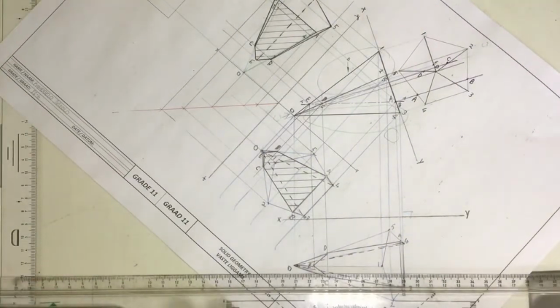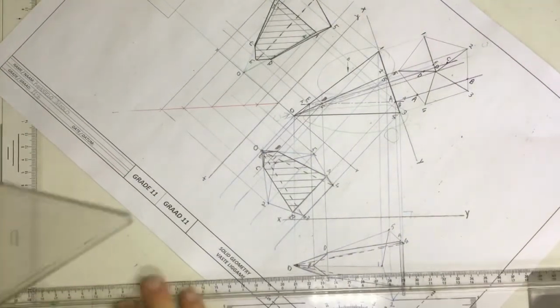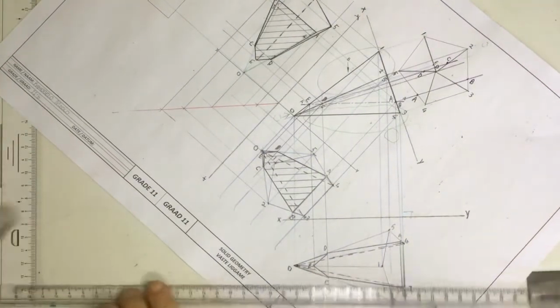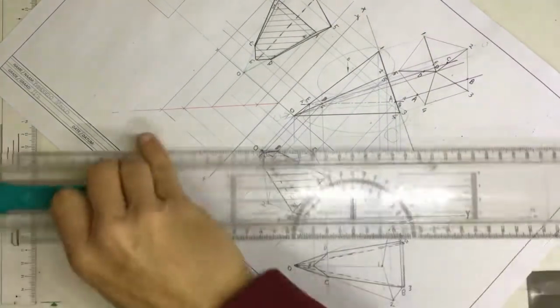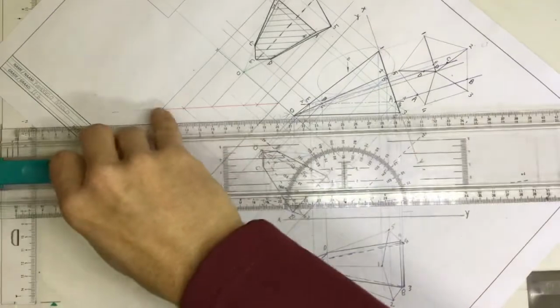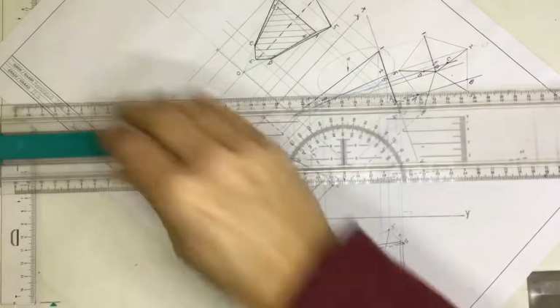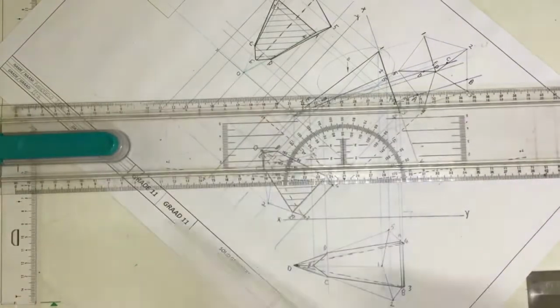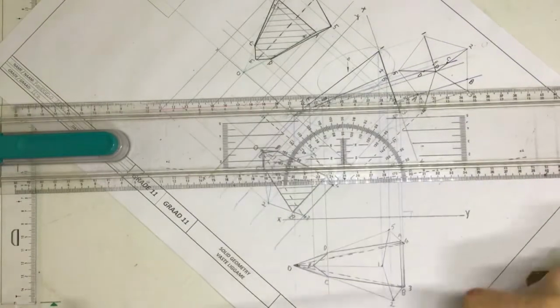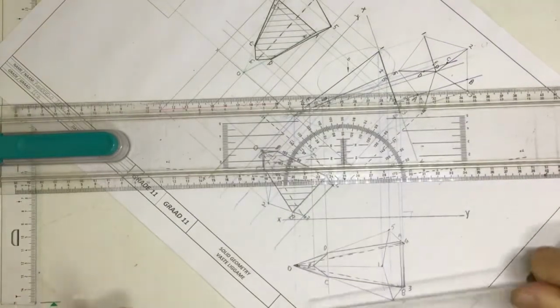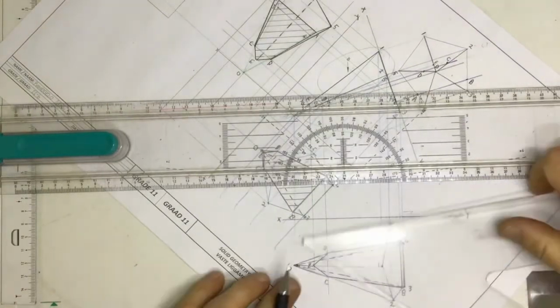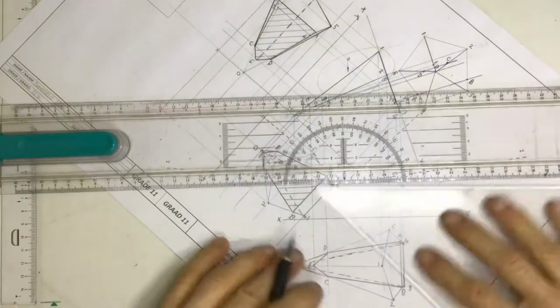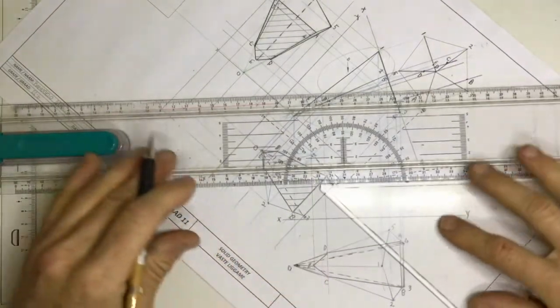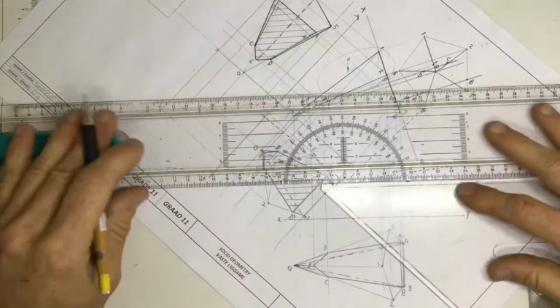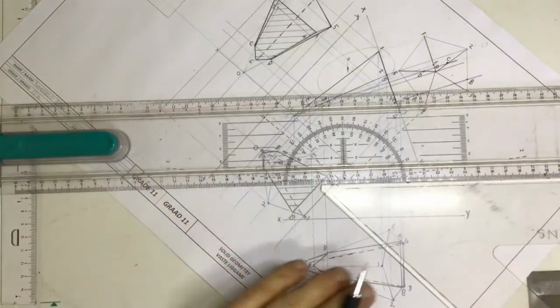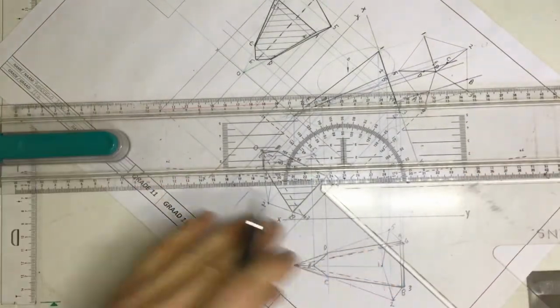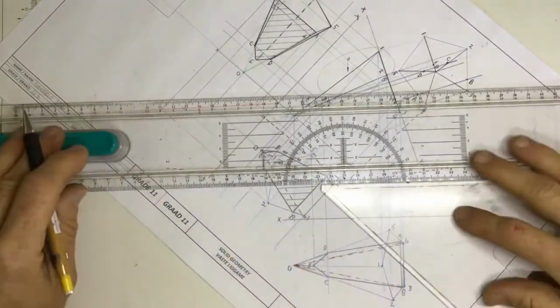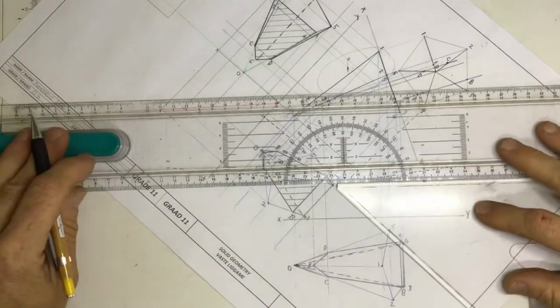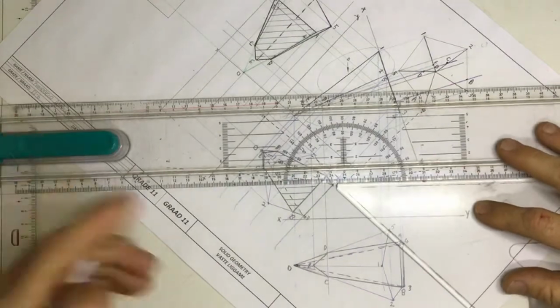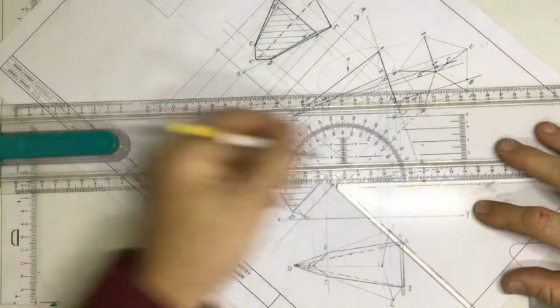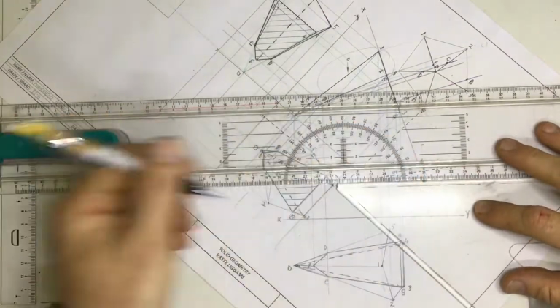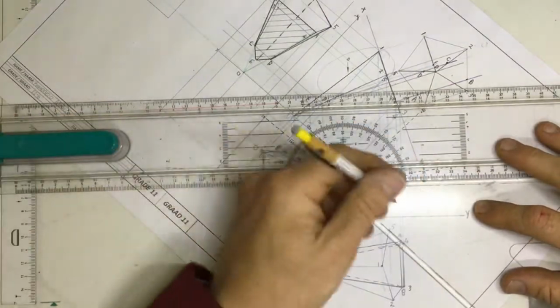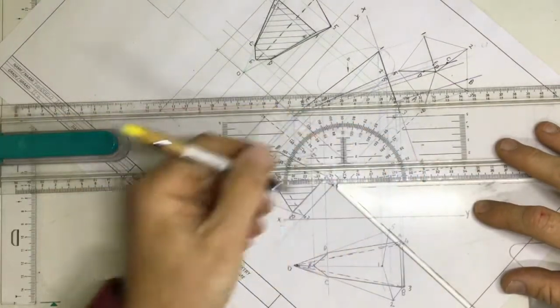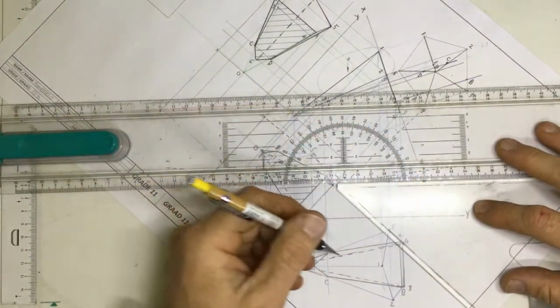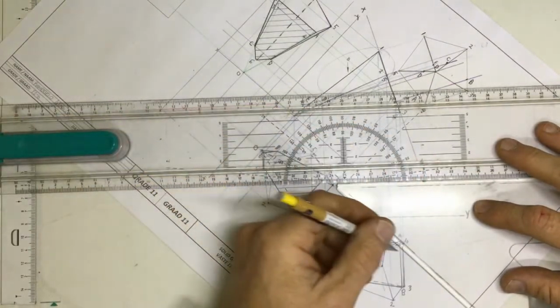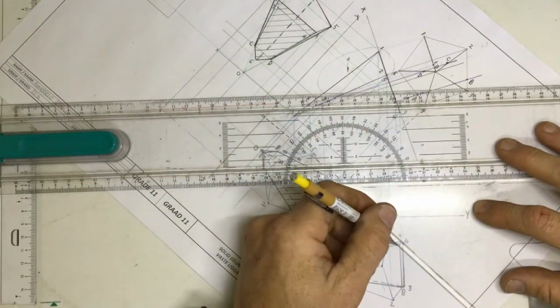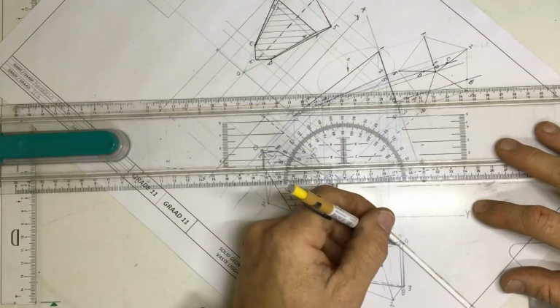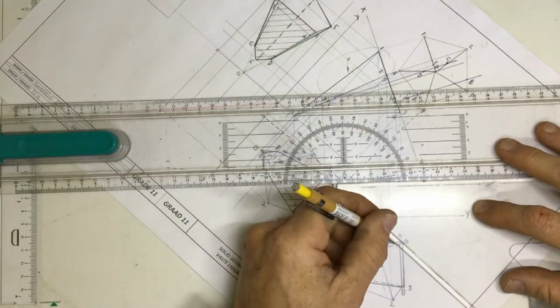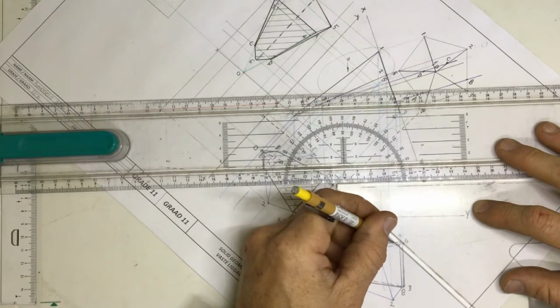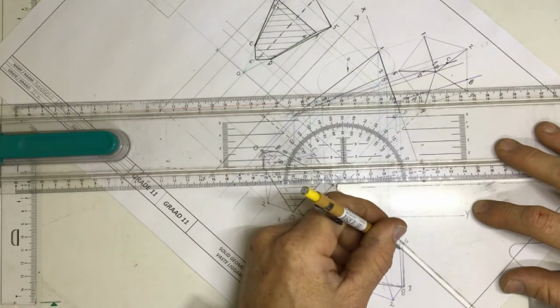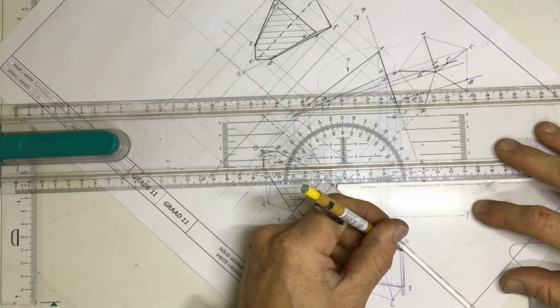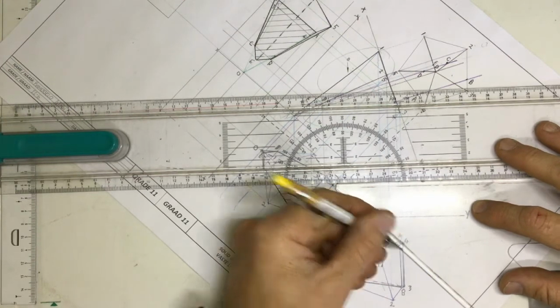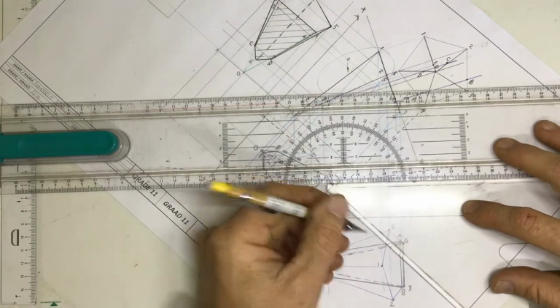After I've put the hidden detail in, I then take my 45-degree set square and I'm going to put the hatching in. The good thing about doing this with the T-square lined up with the xy-axis is that your 45-degree hatching is actually at the correct angle.